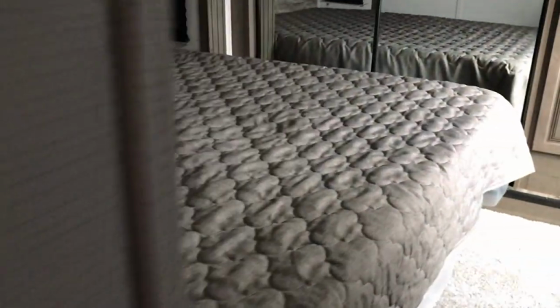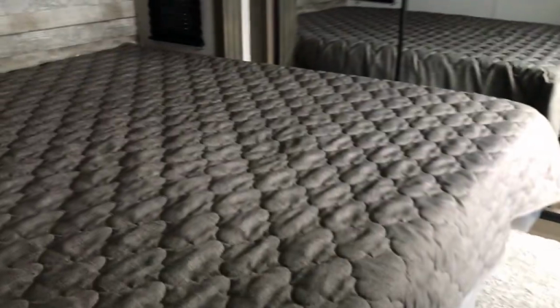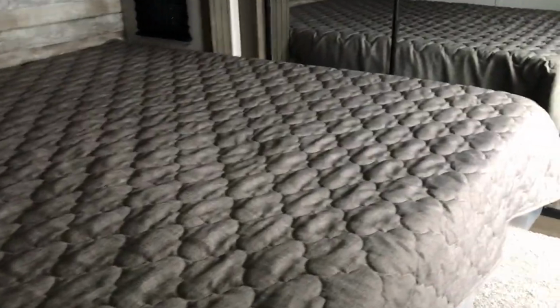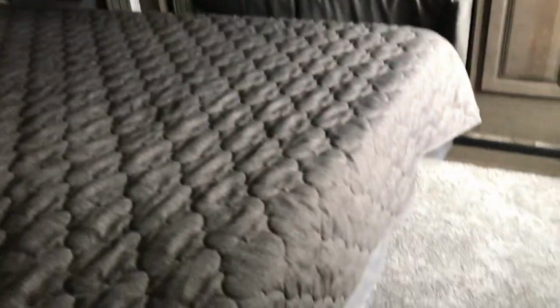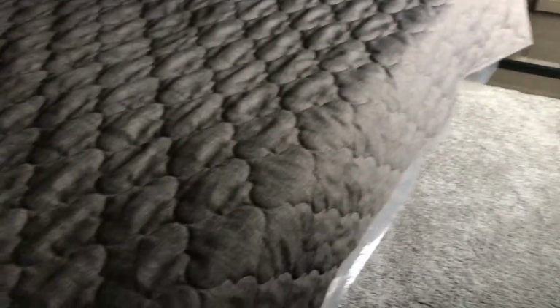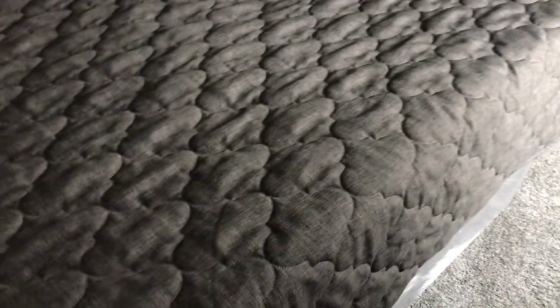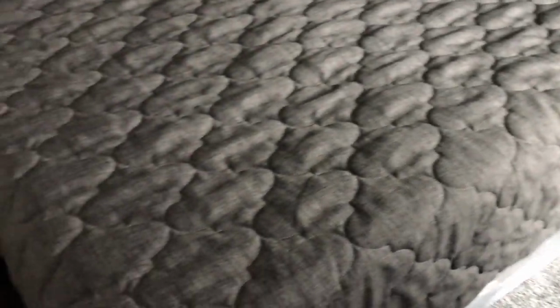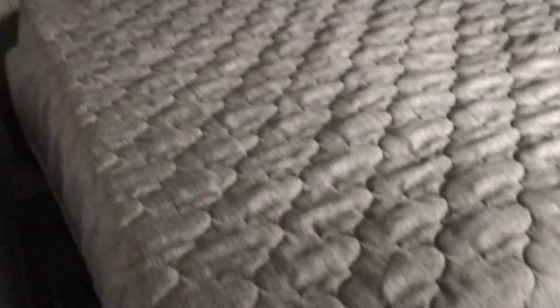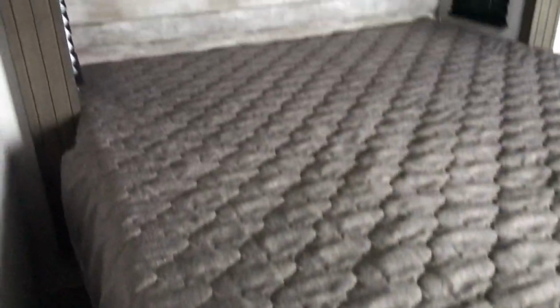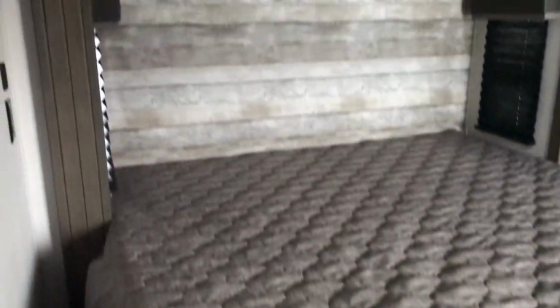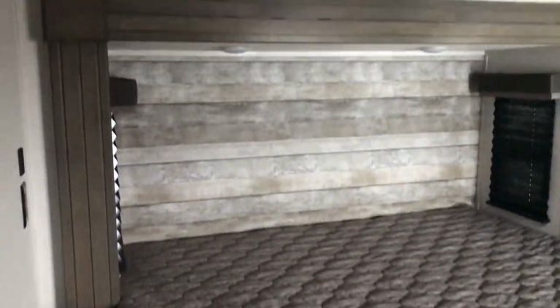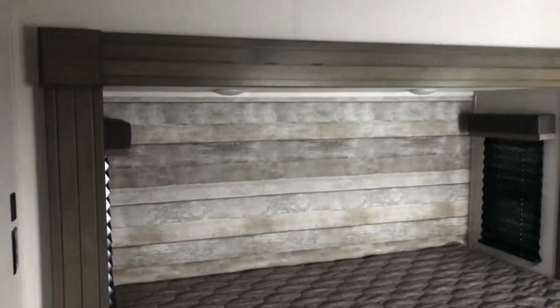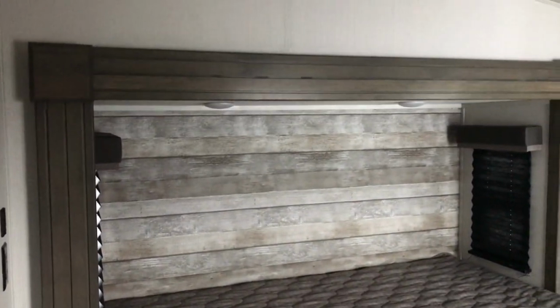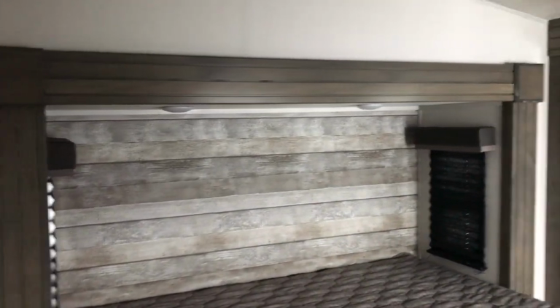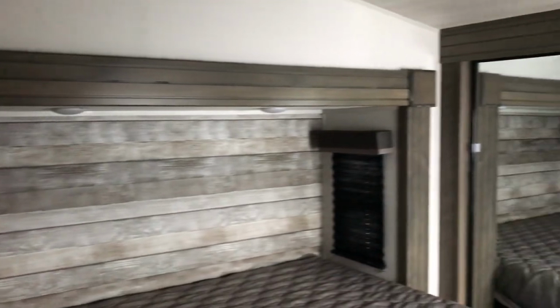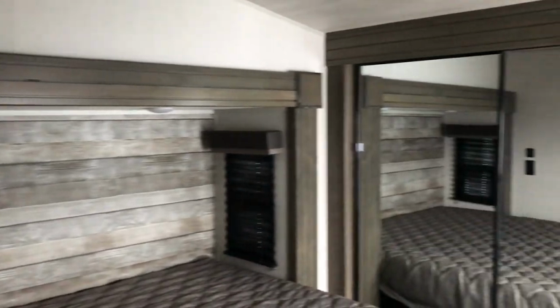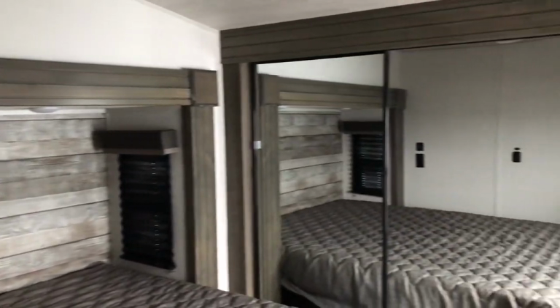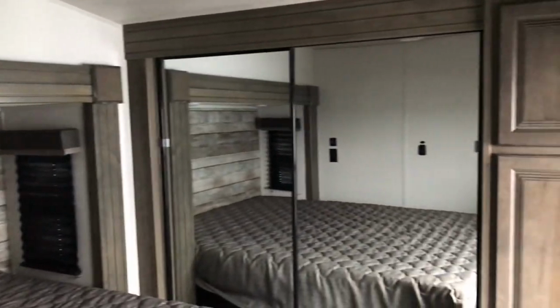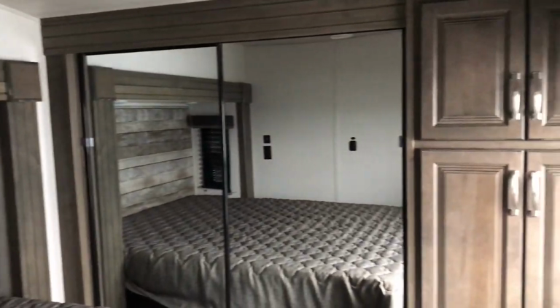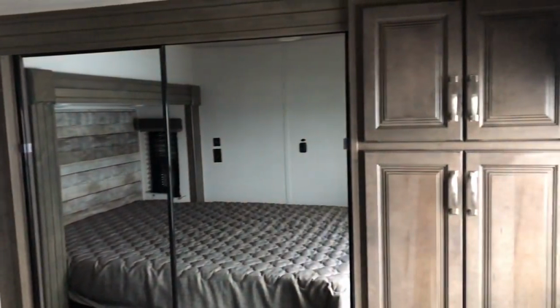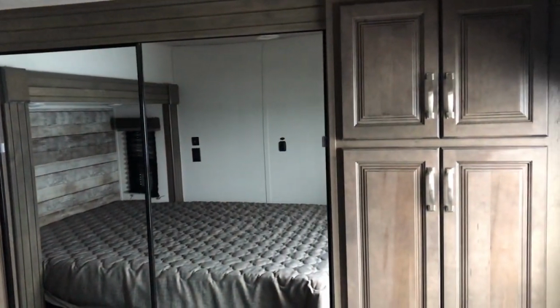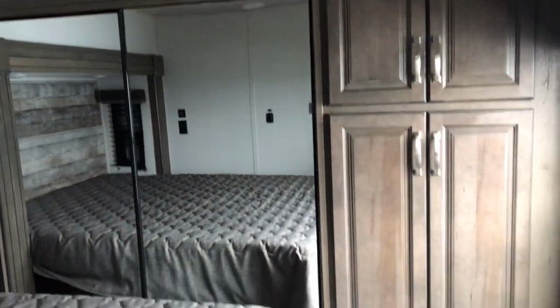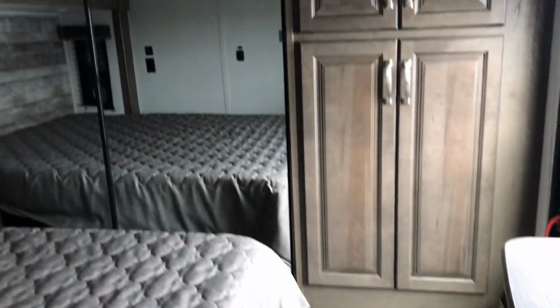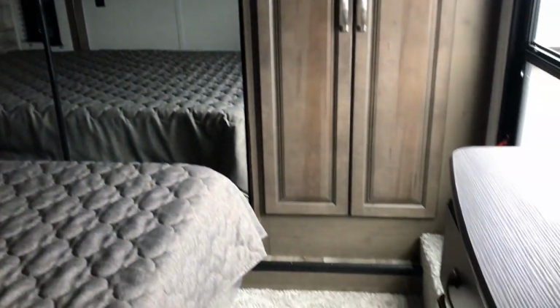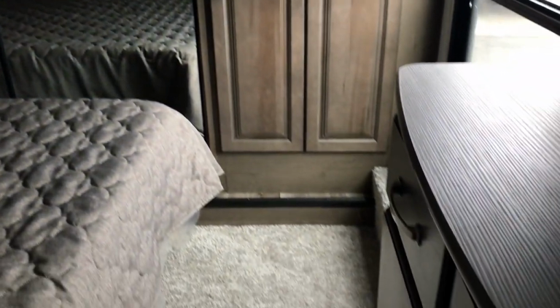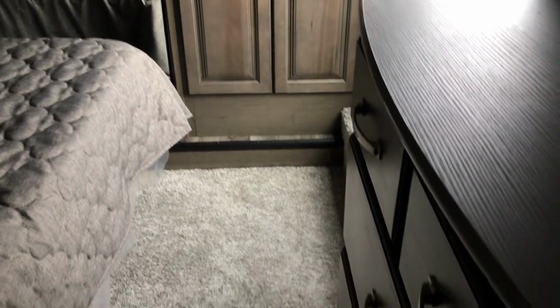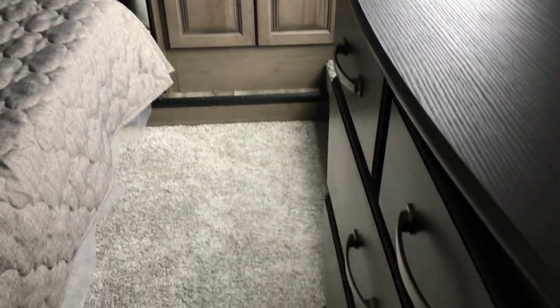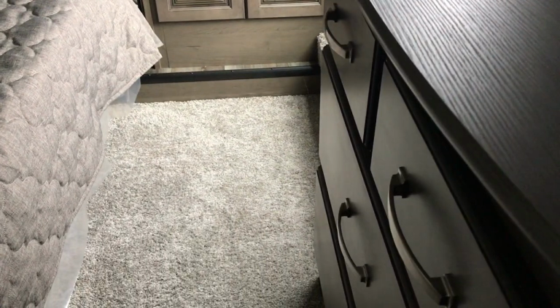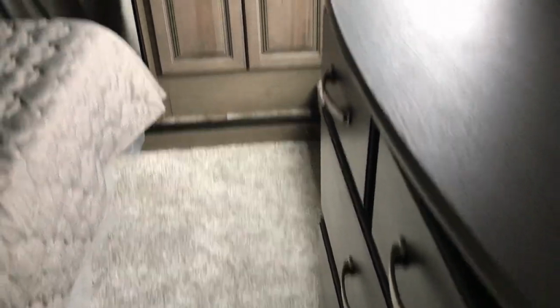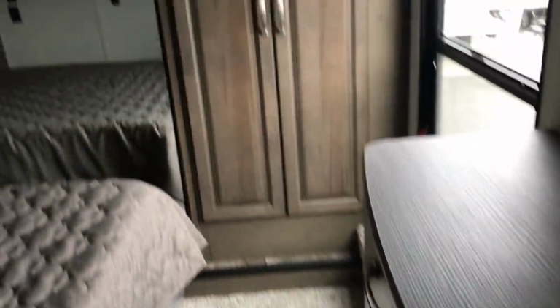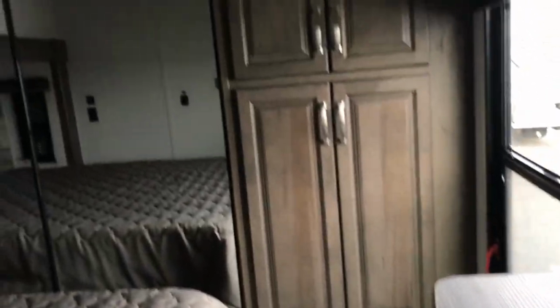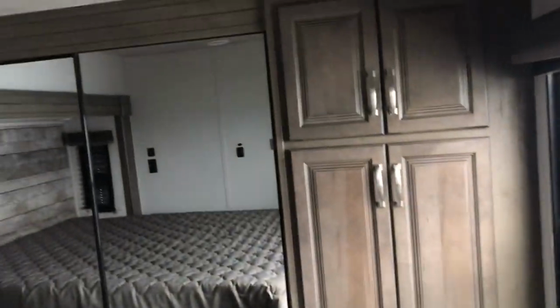And then in the bedroom, you do get the plank board backboard bed in the slide. And it does have the combo washer and dryer prep with your full closet.